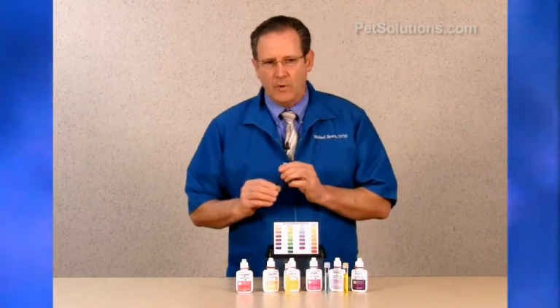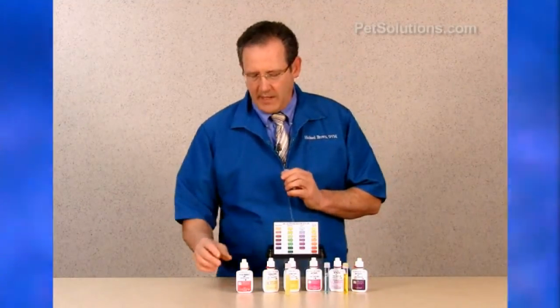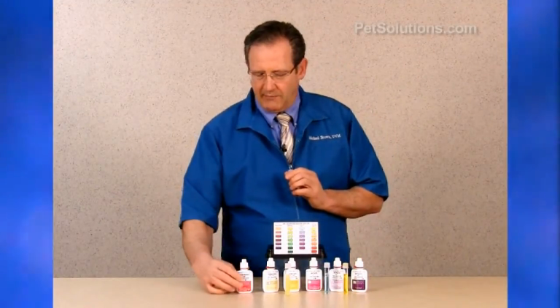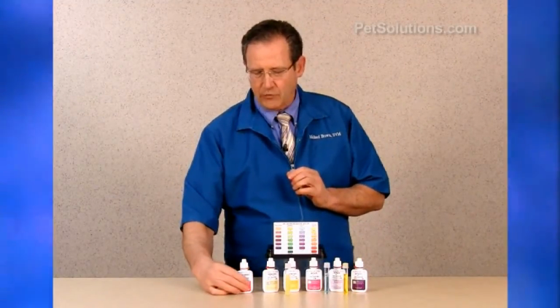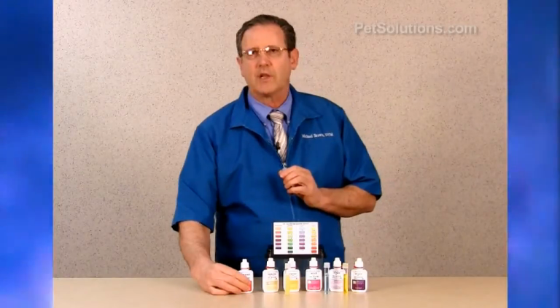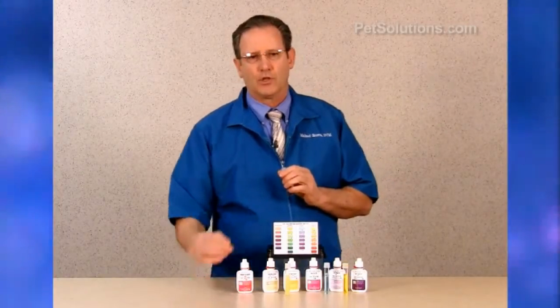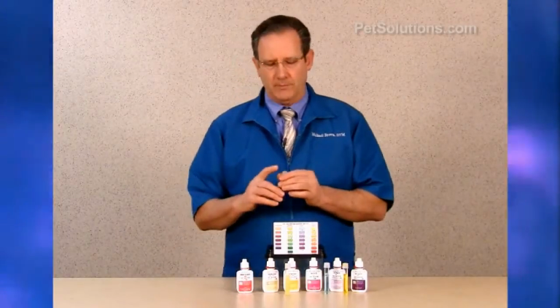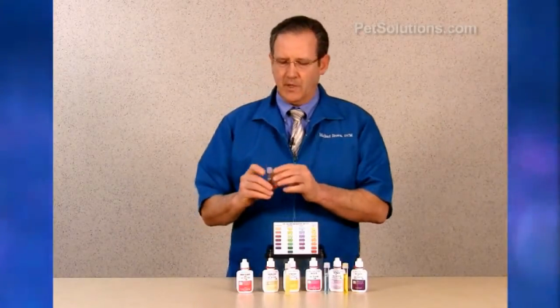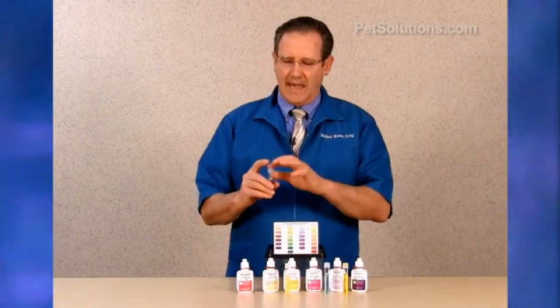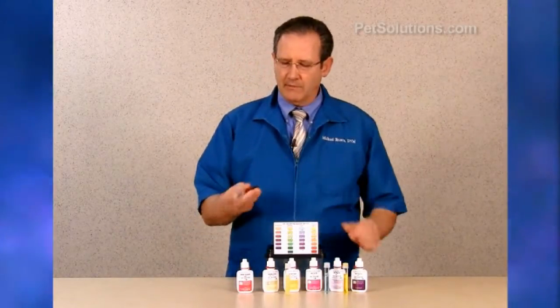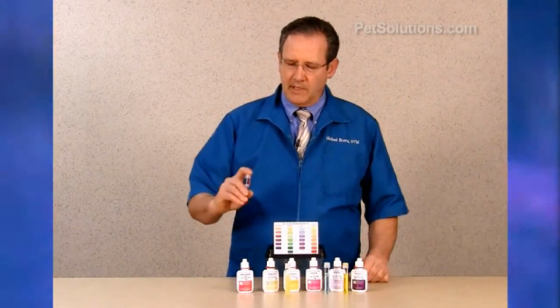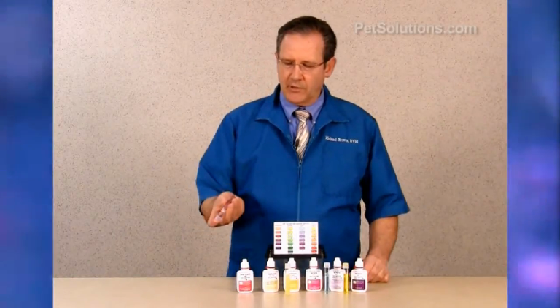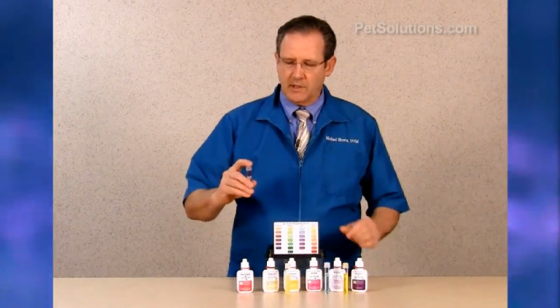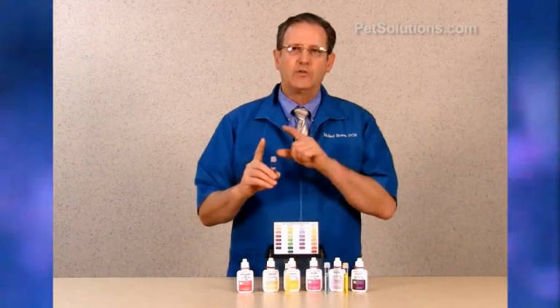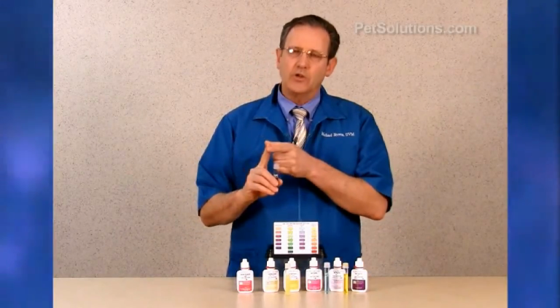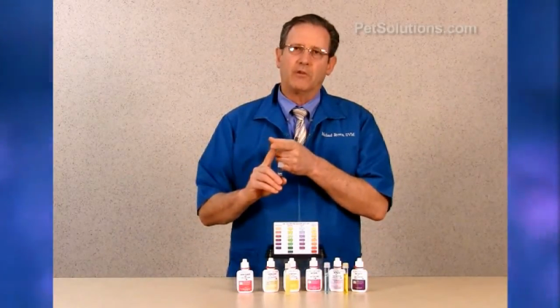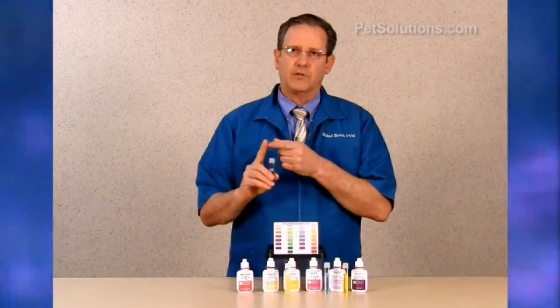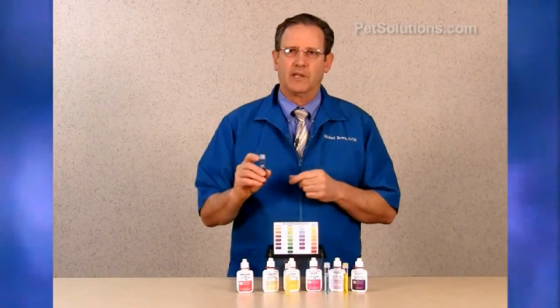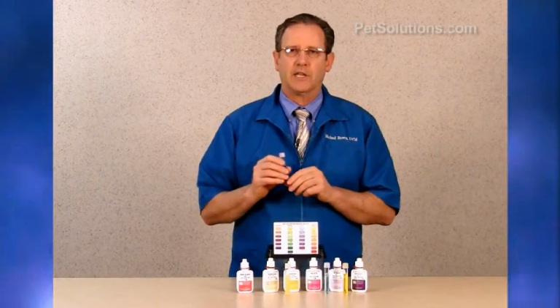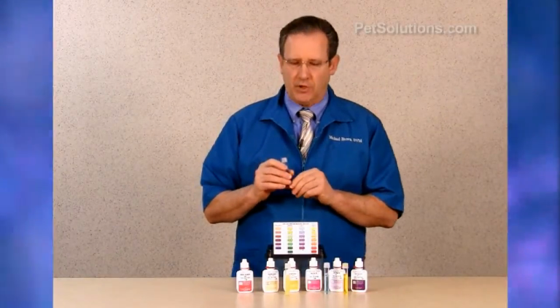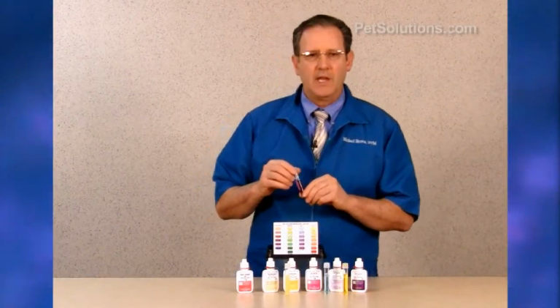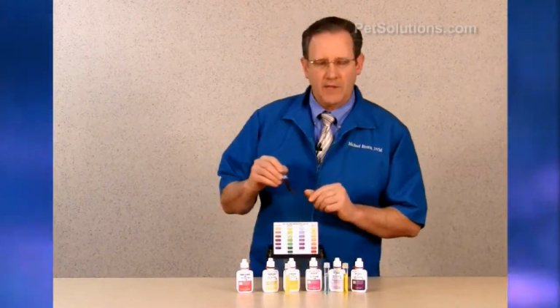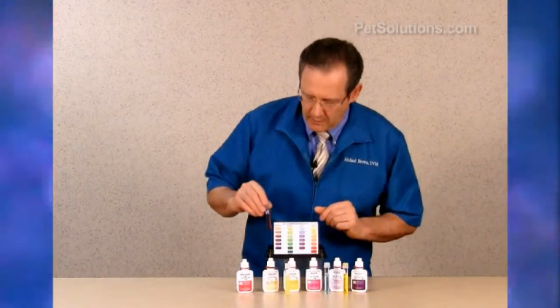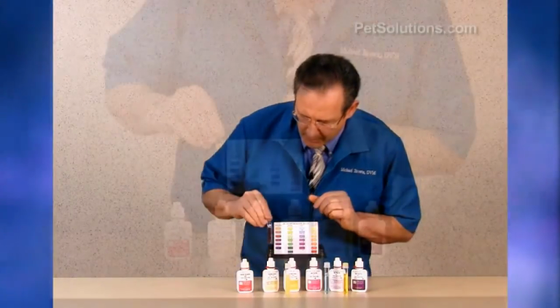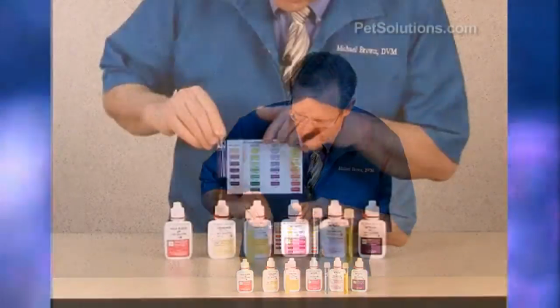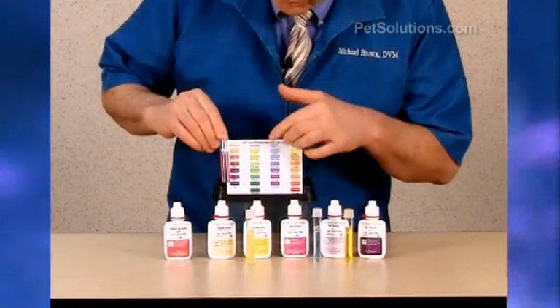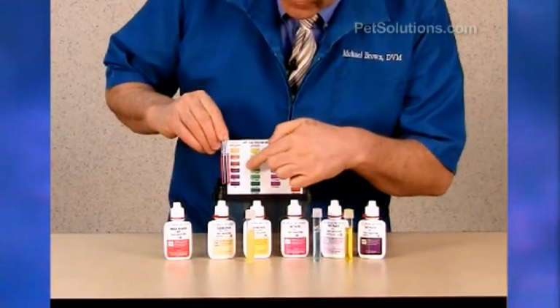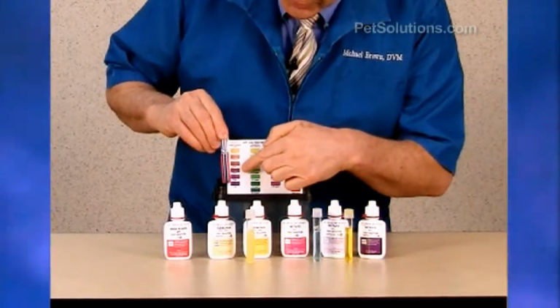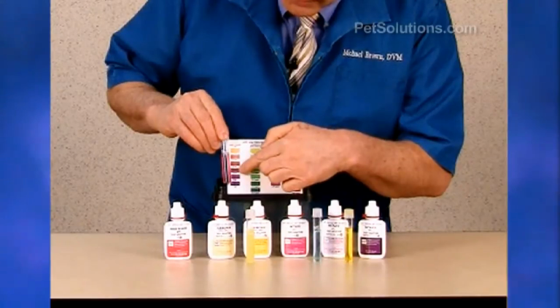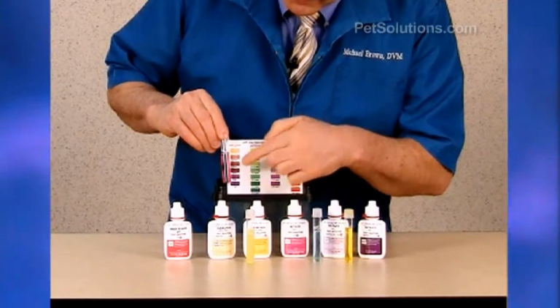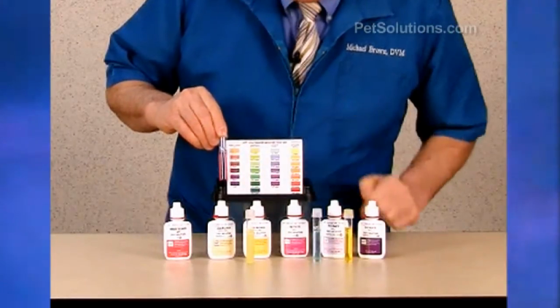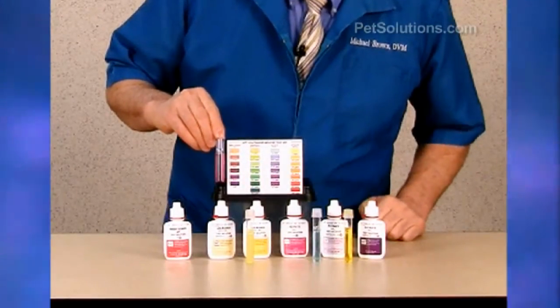Add 5 drops of the solution, cap it, and invert it. Do not use your finger as this could affect the test results. Then compare on the color chart — this one is about 8.0.